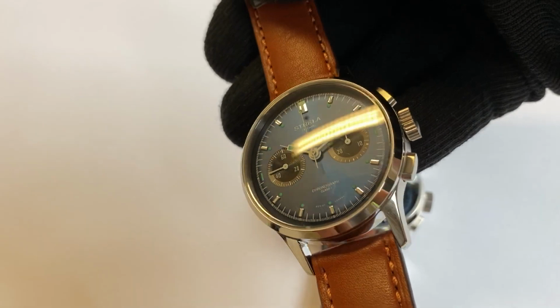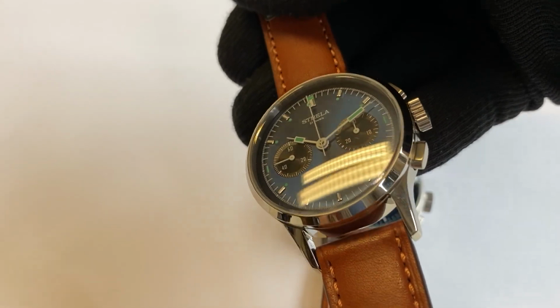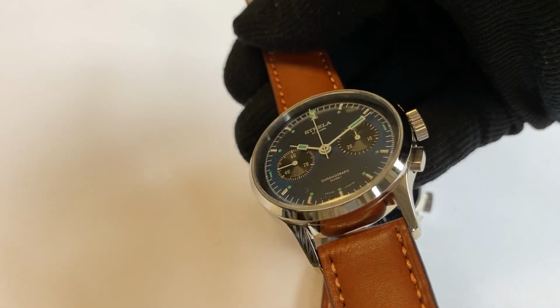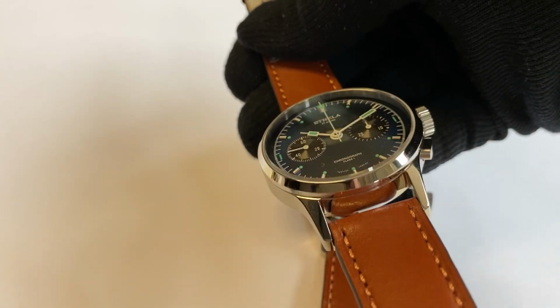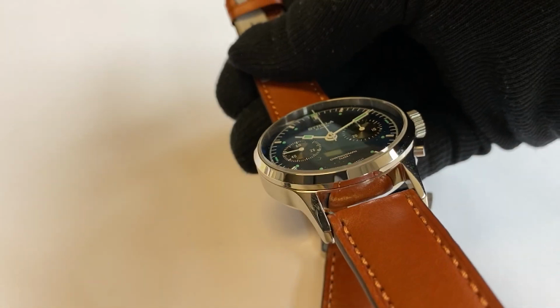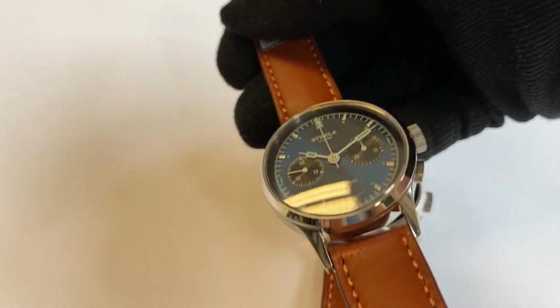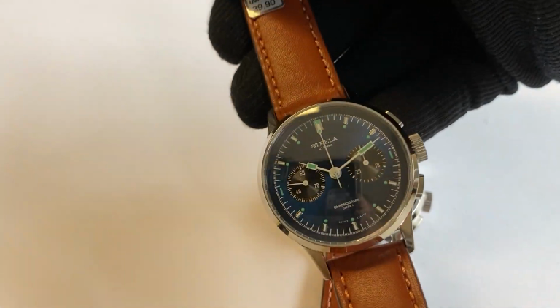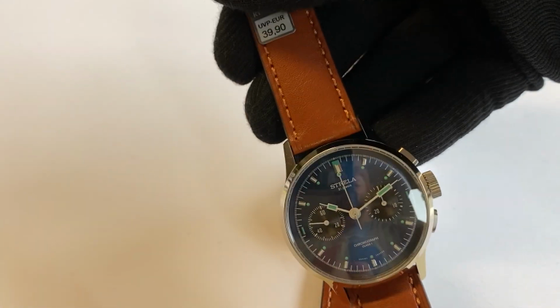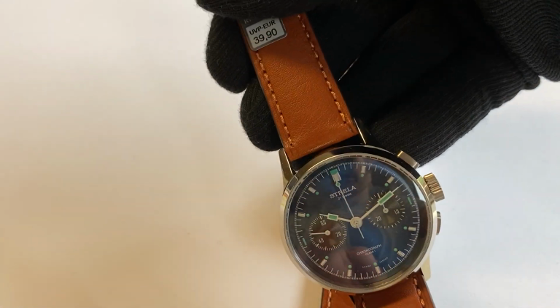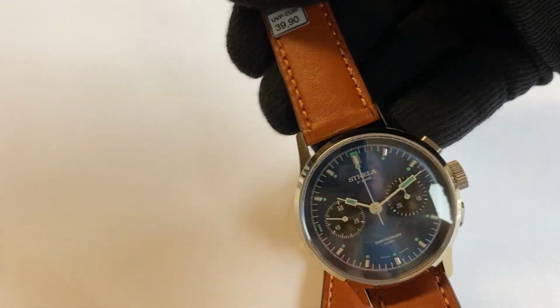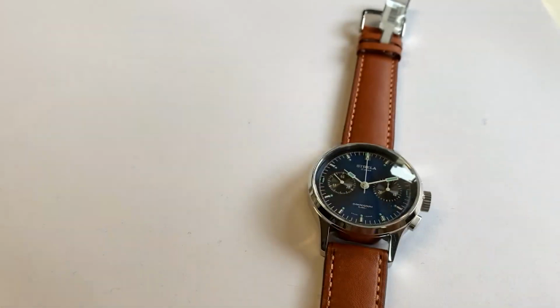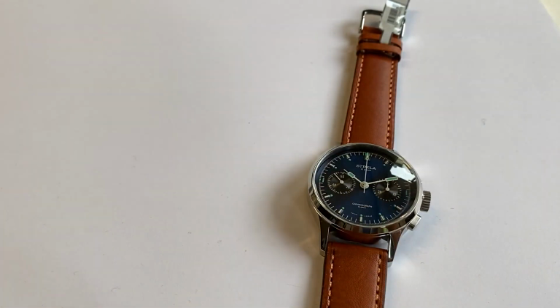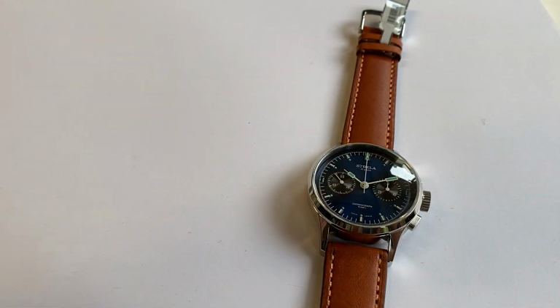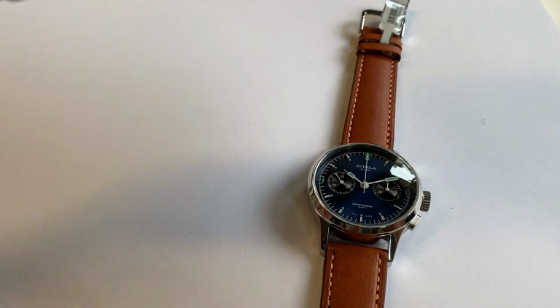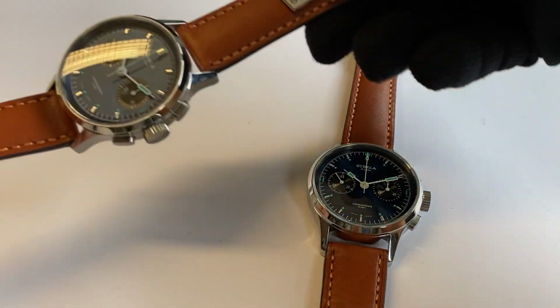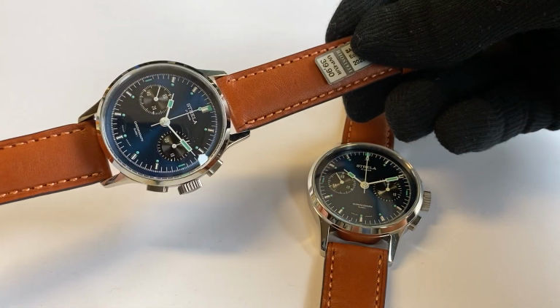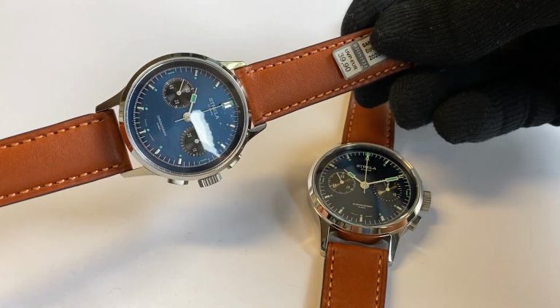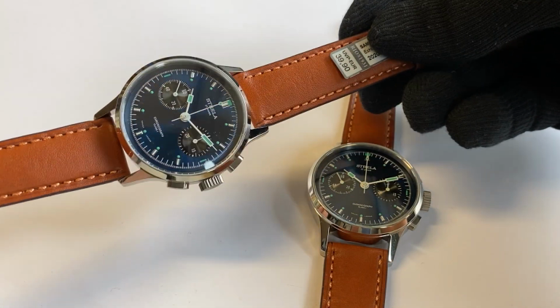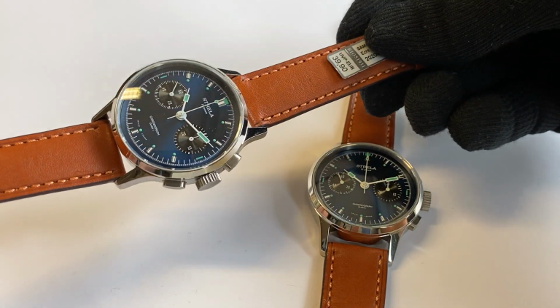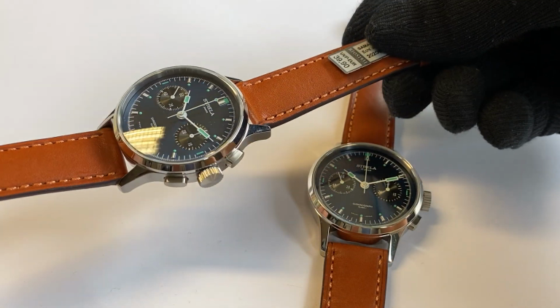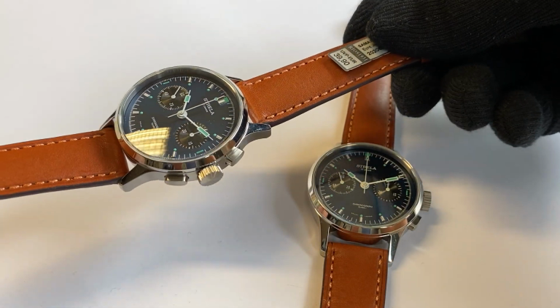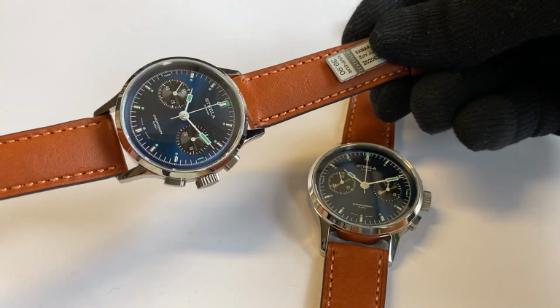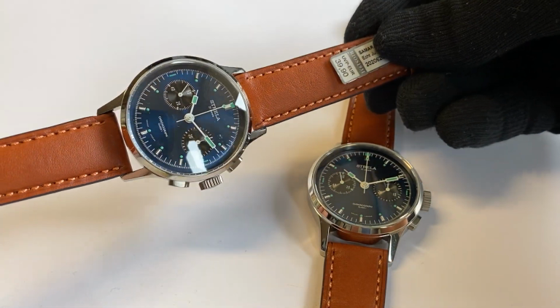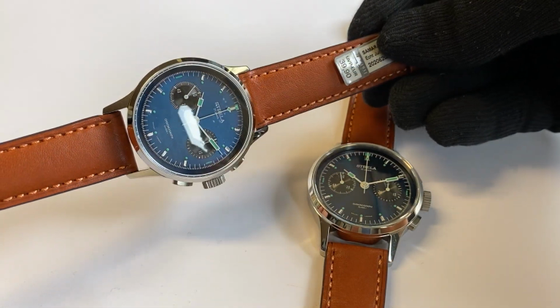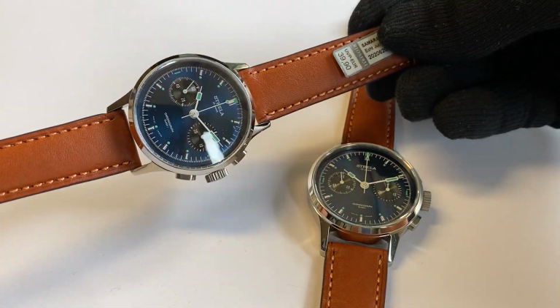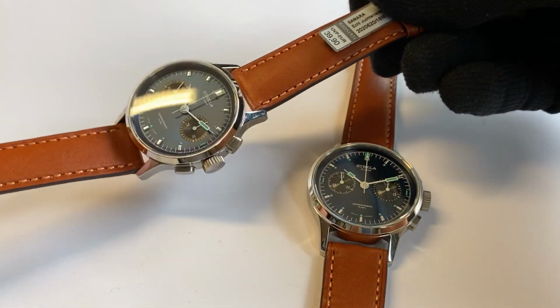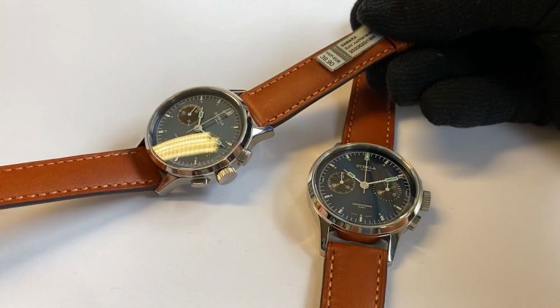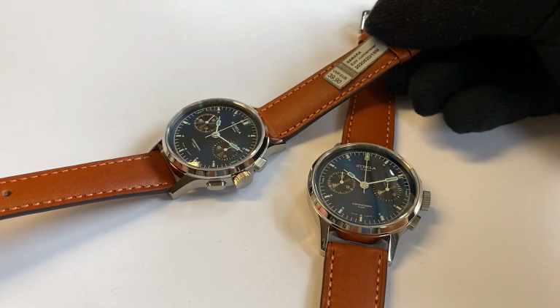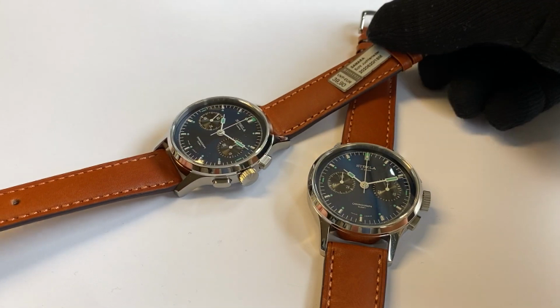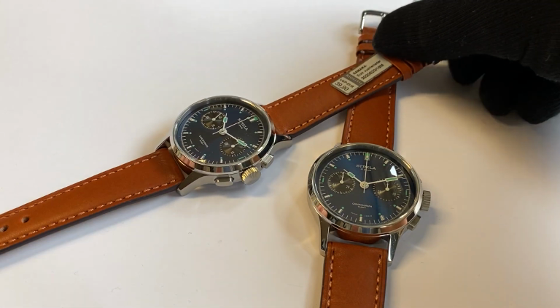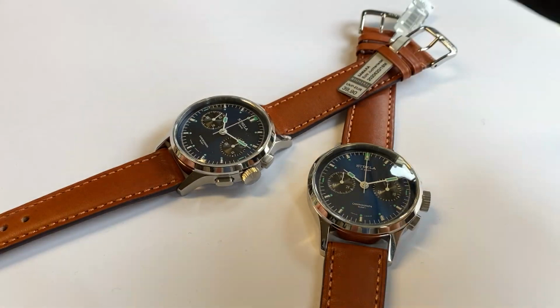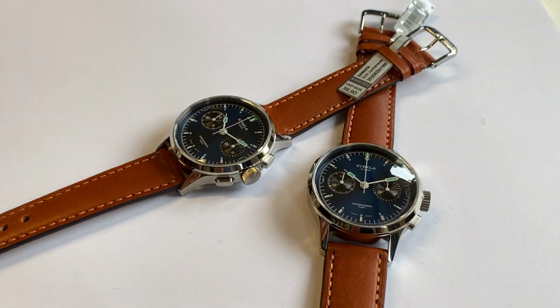Especially nice, in my opinion, with a bright brown Rios strap, which is also included — but you can certainly also have the black one or the dark brown. Enjoy!